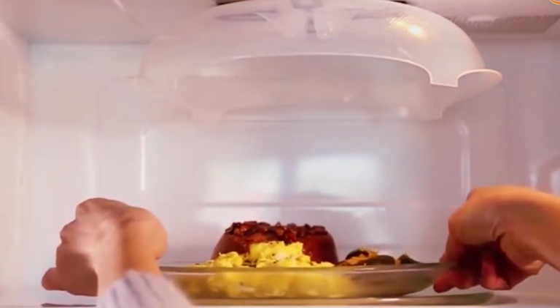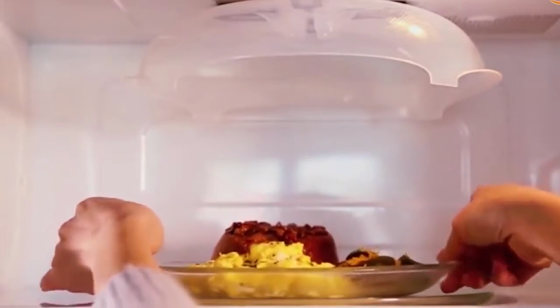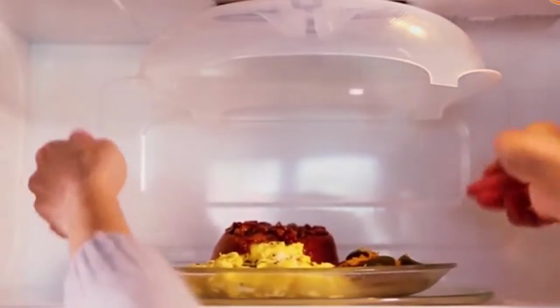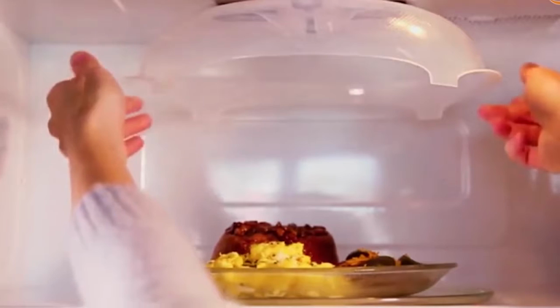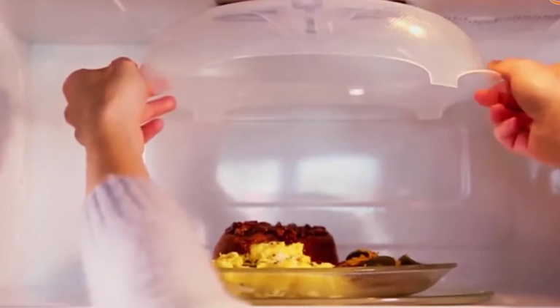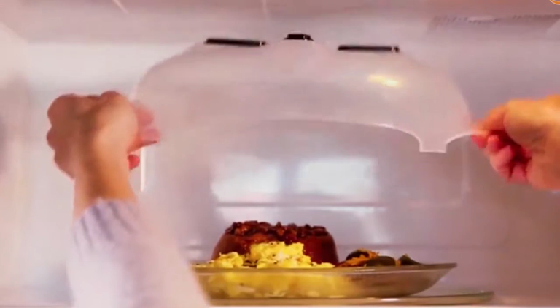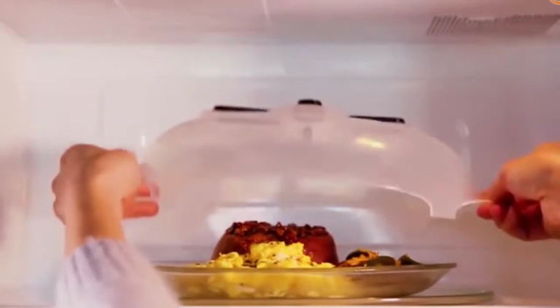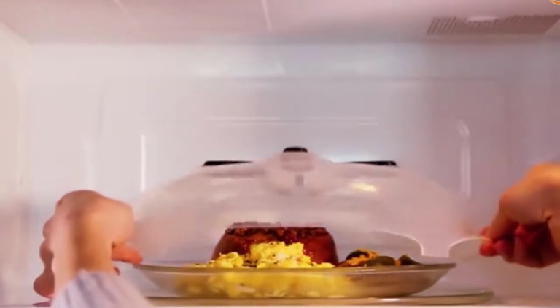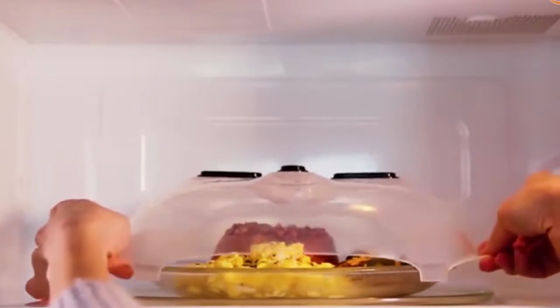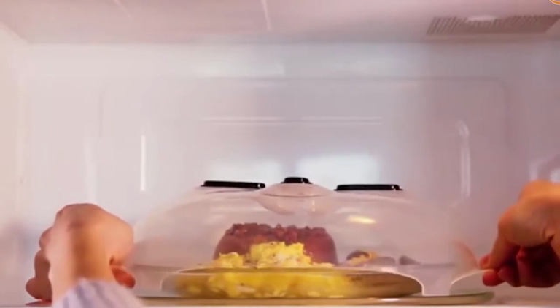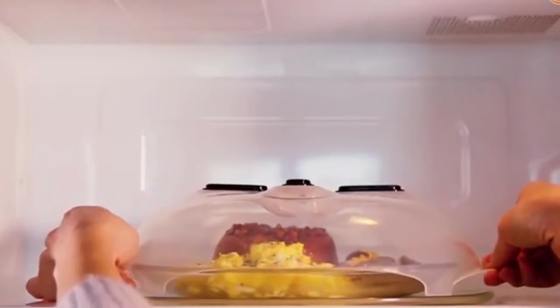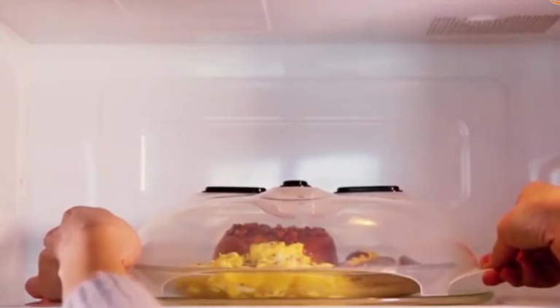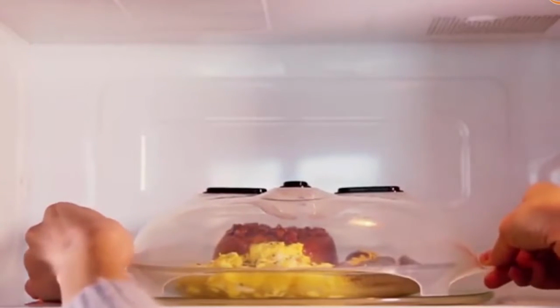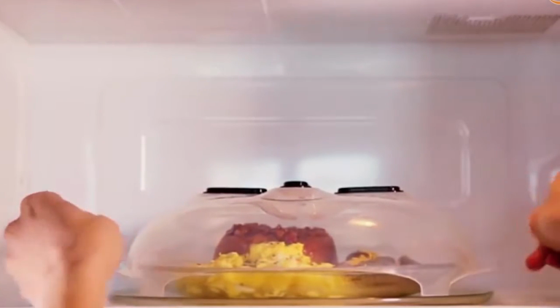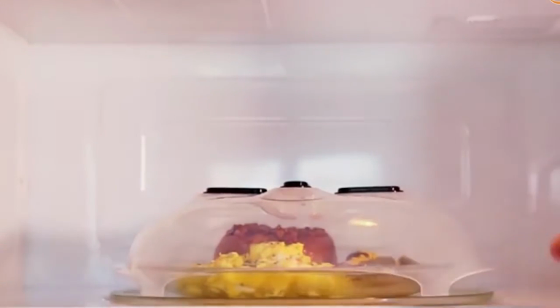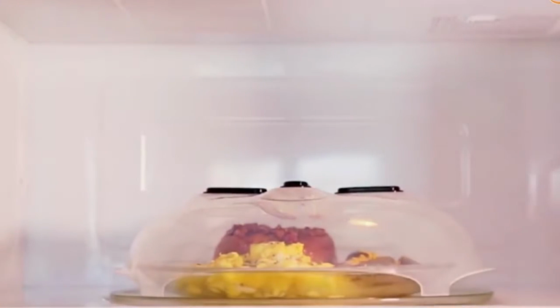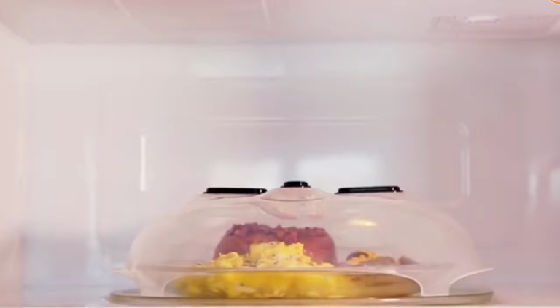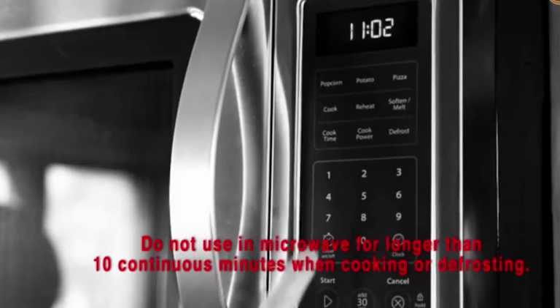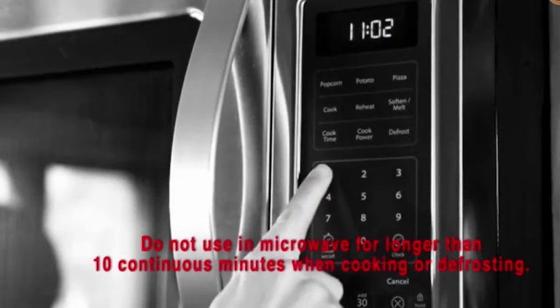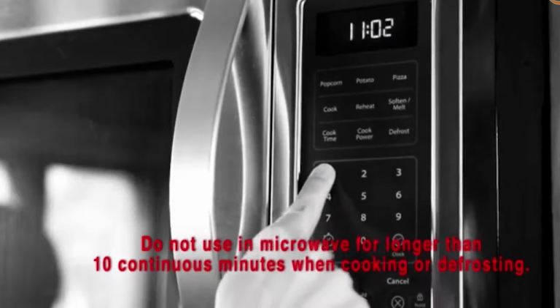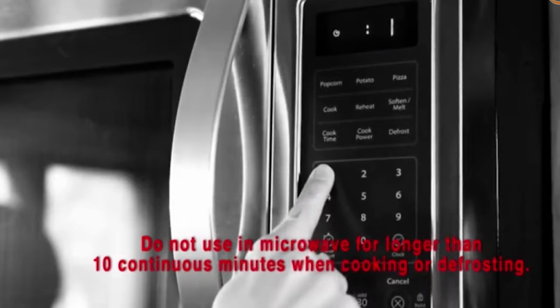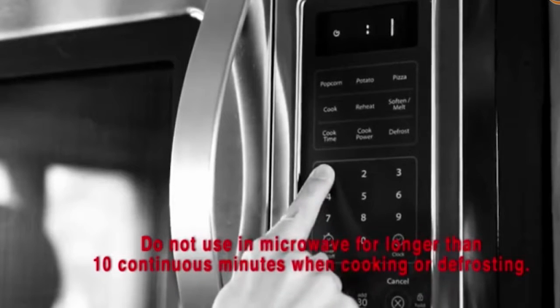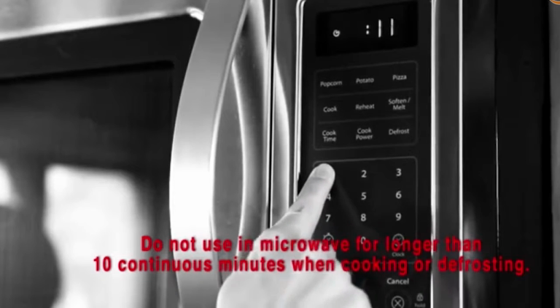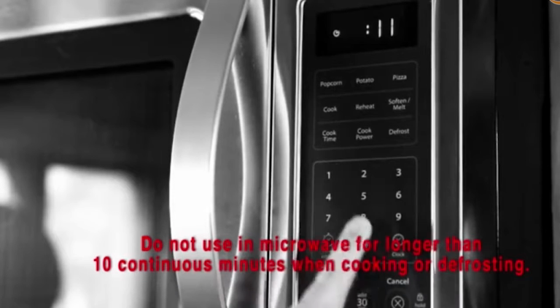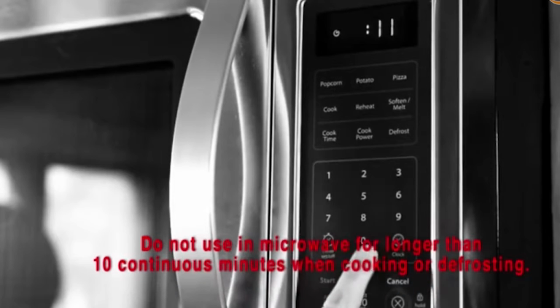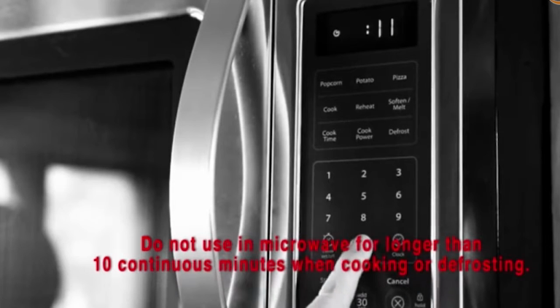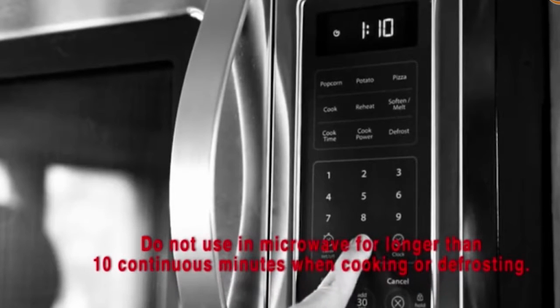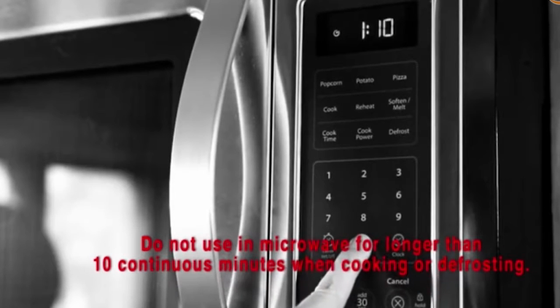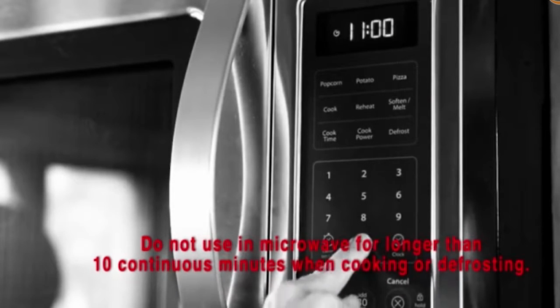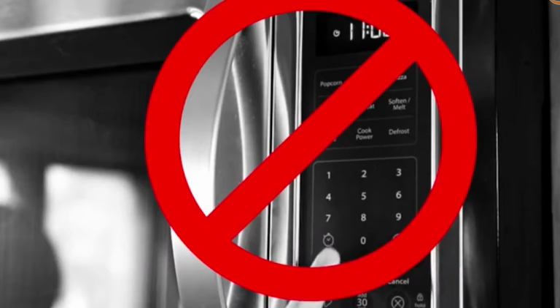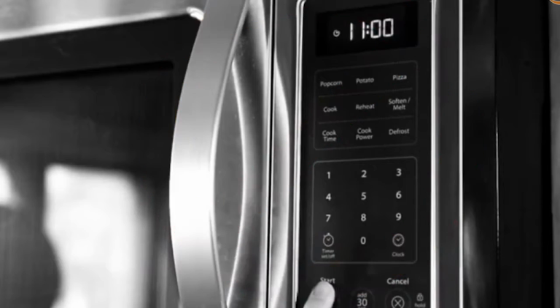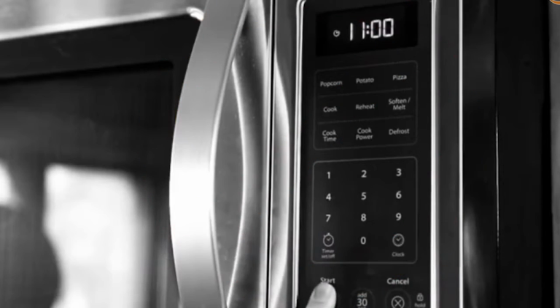Simply pull down on the hover cover microwave splatter cover to cover any microwave safe container or plate. Set your cooking or defrosting time. Do not use a microwave for longer than 10 minutes while cooking or defrosting.